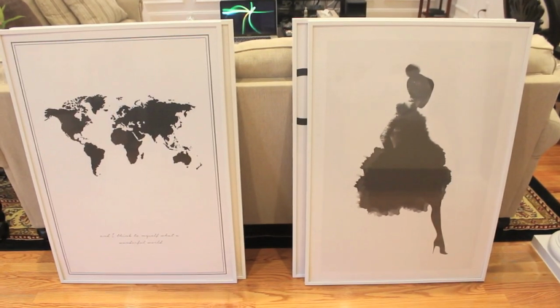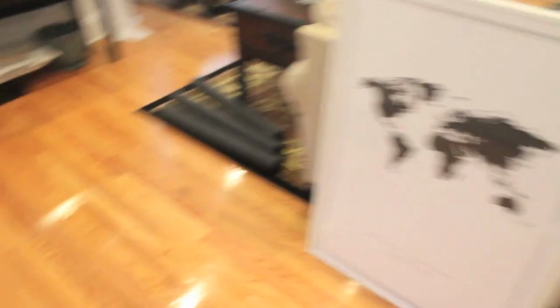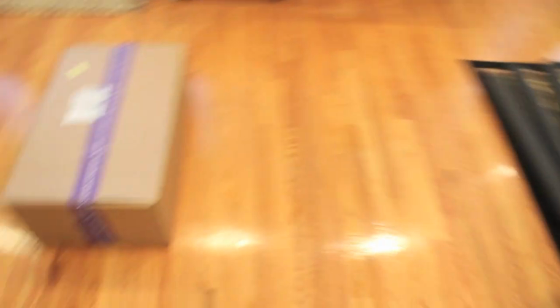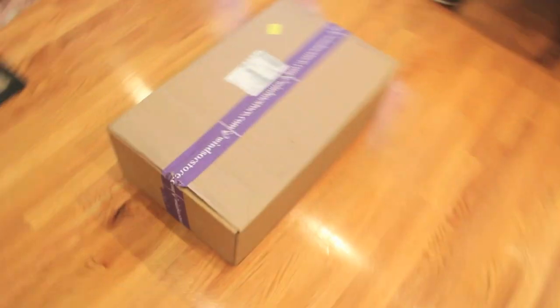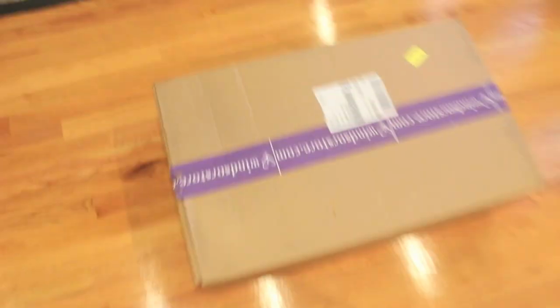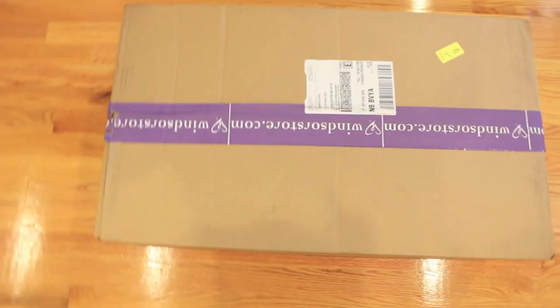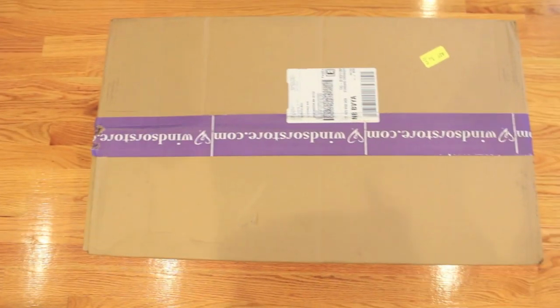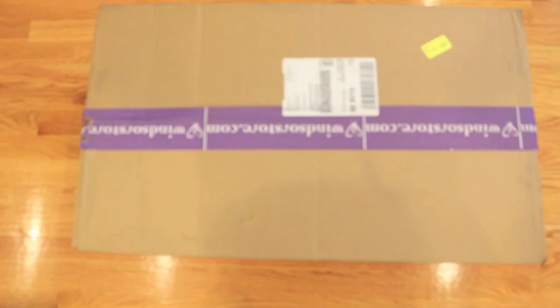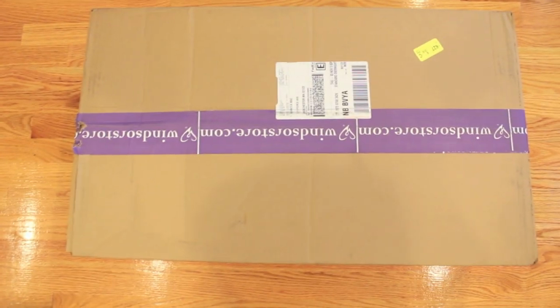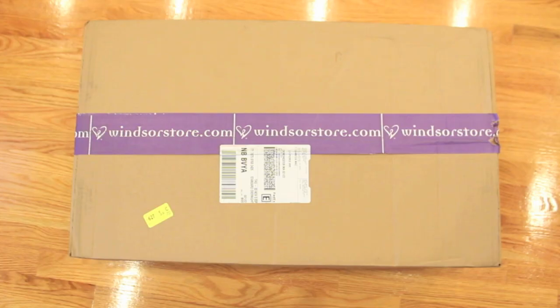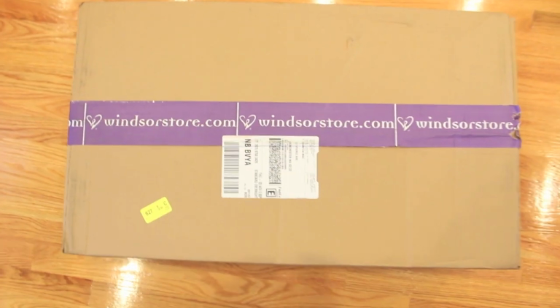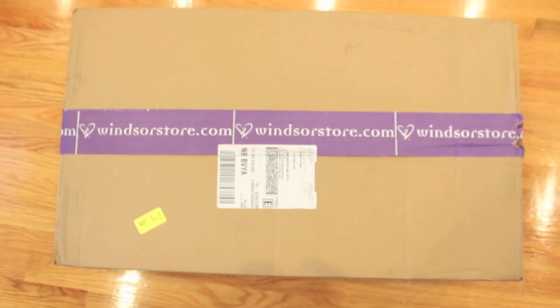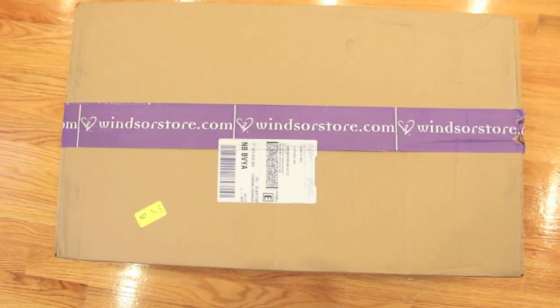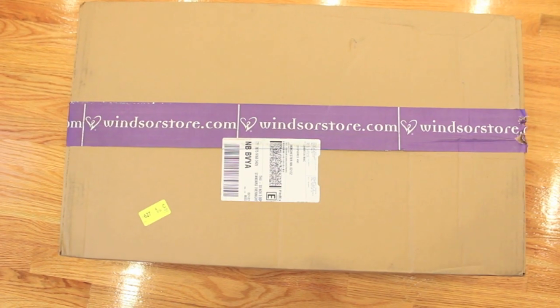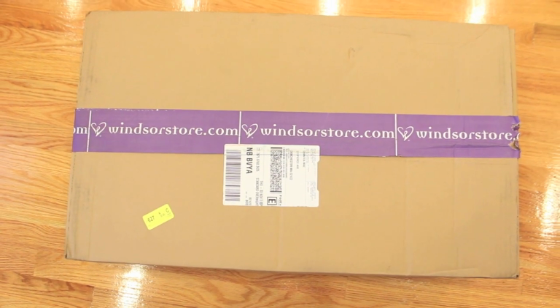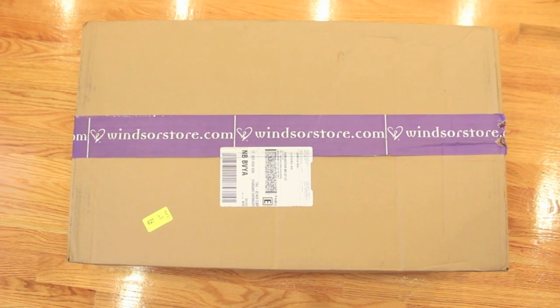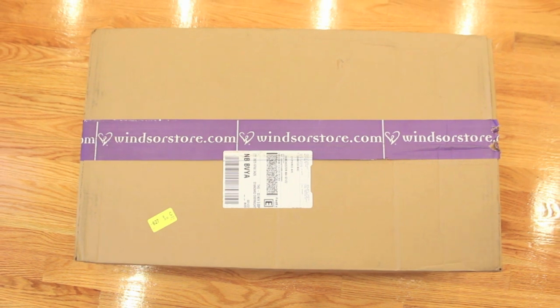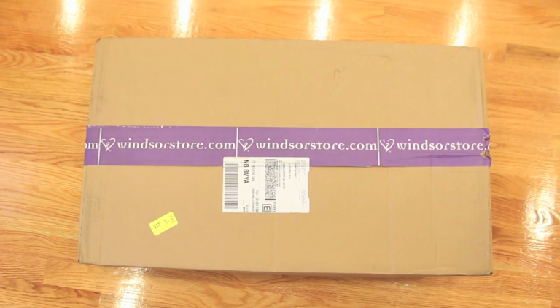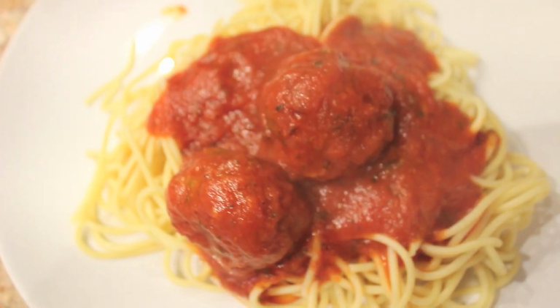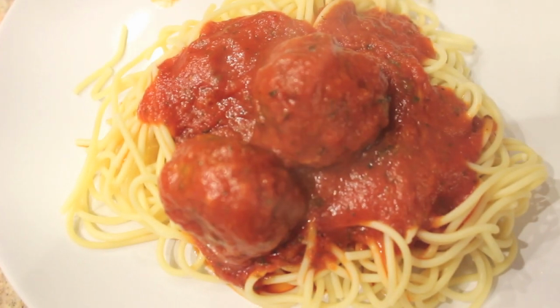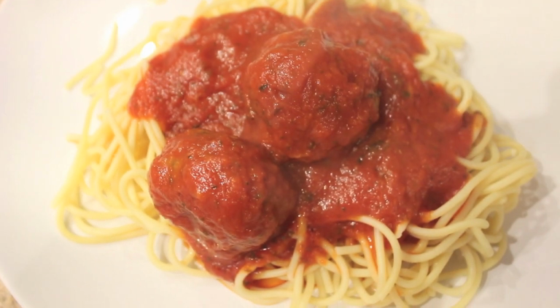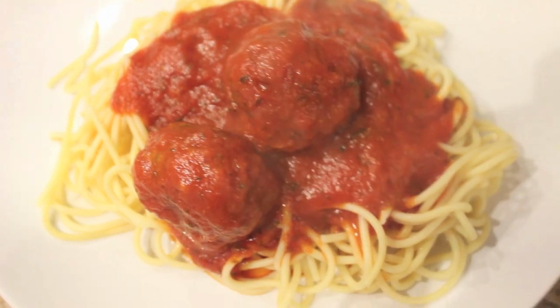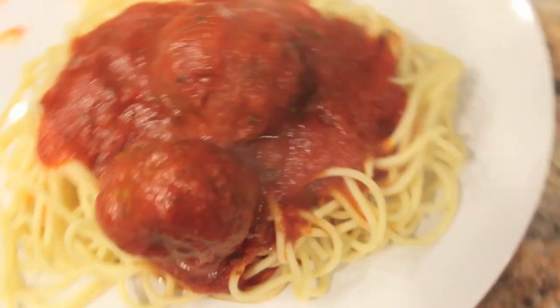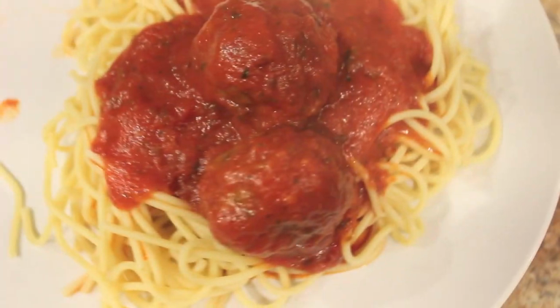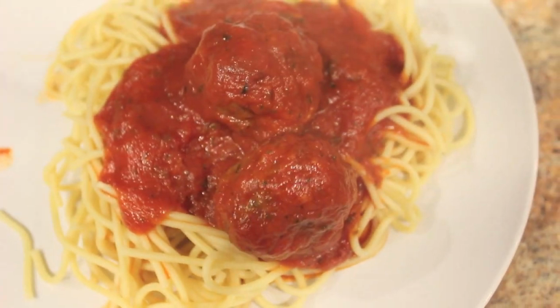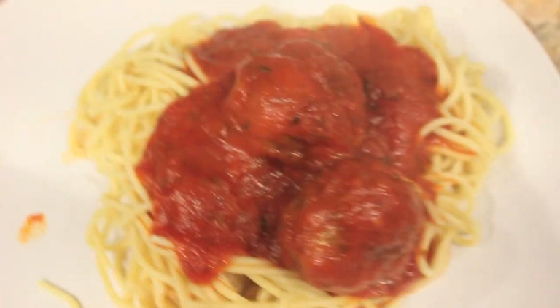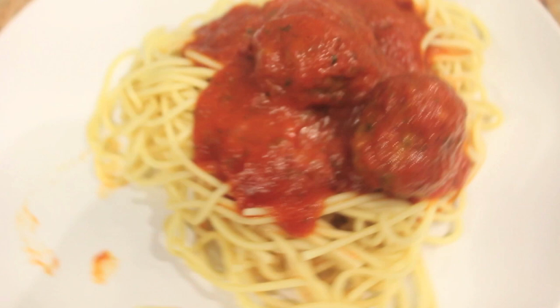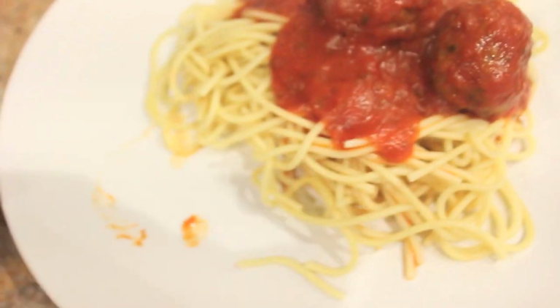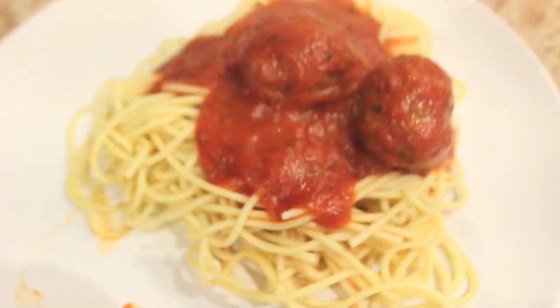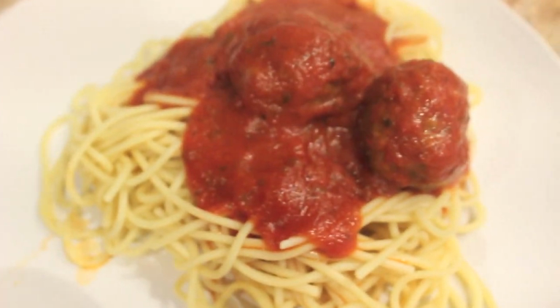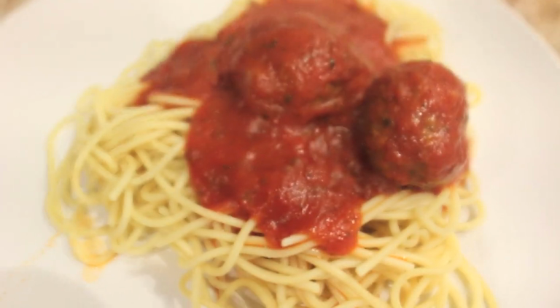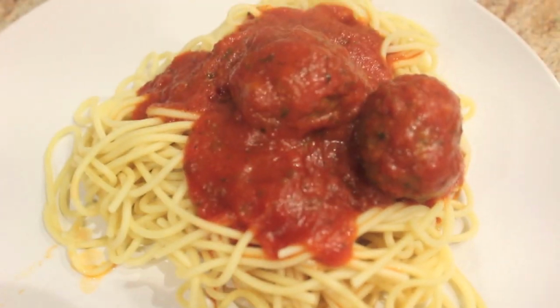Along with this massive order came my Windsor store haul — I'm super excited, there are so many good things inside. To celebrate I decided to have some spaghetti. Time to spoil myself with a whole bunch of calories.